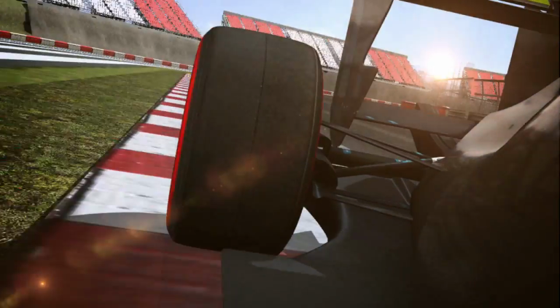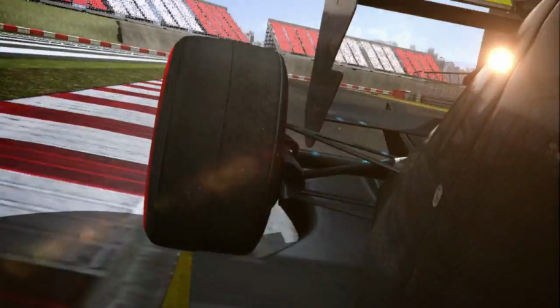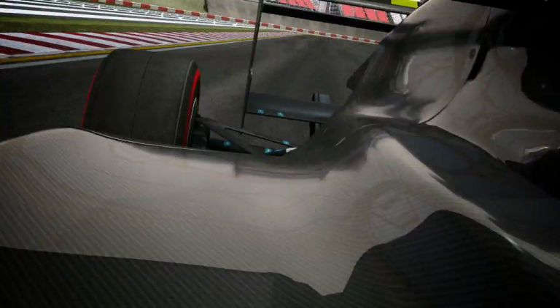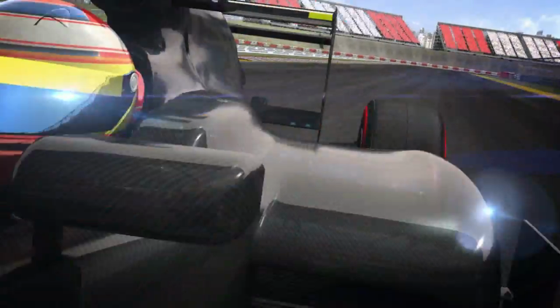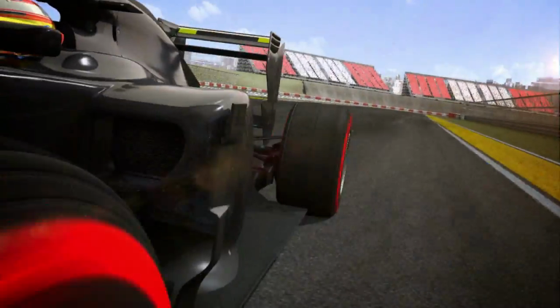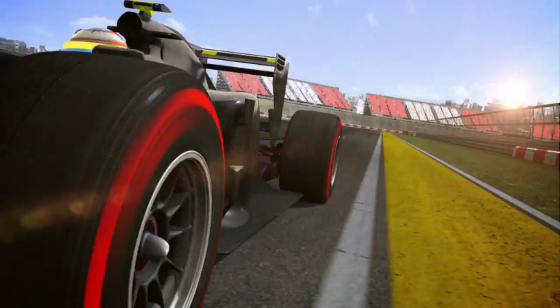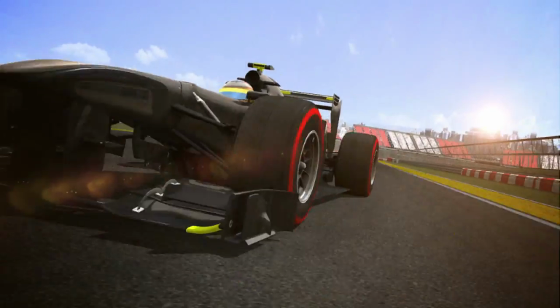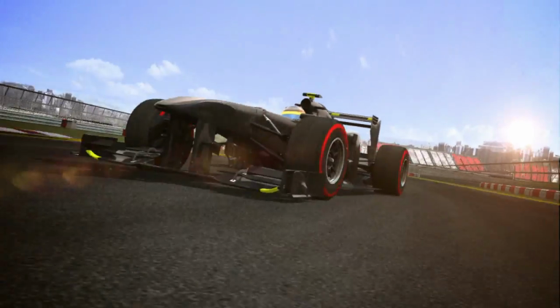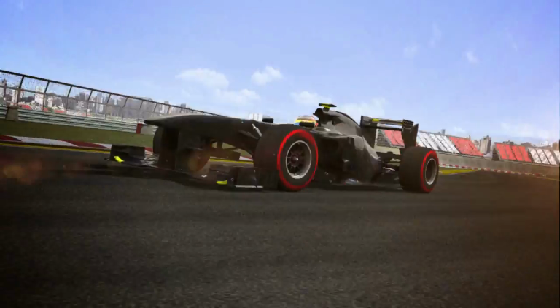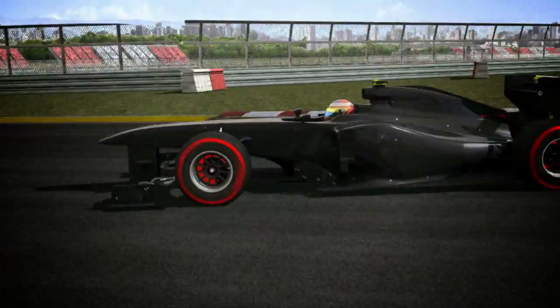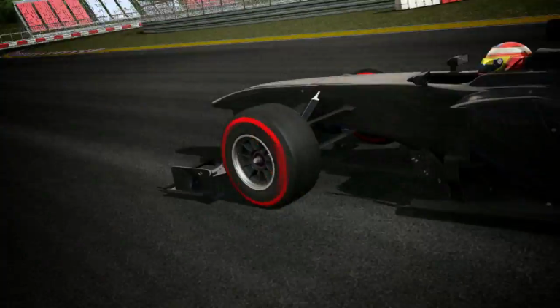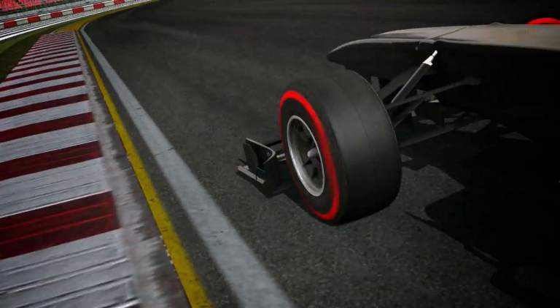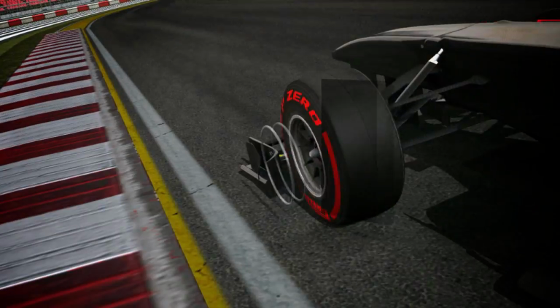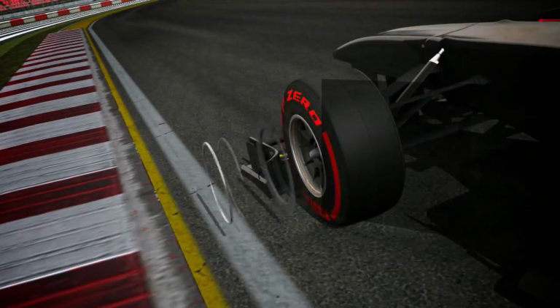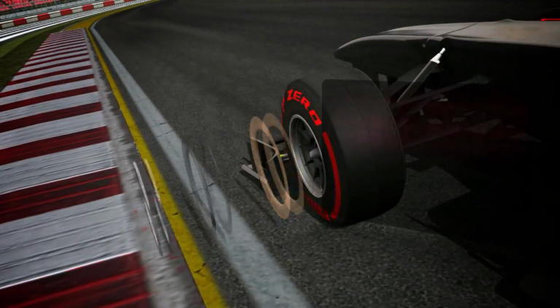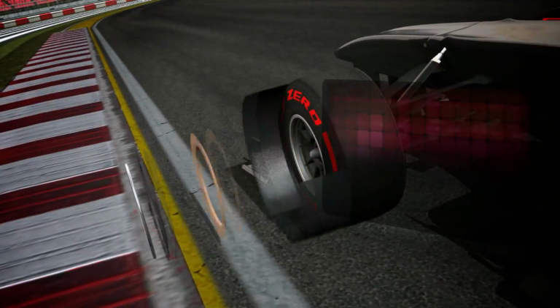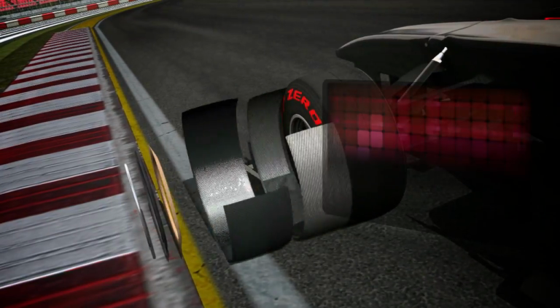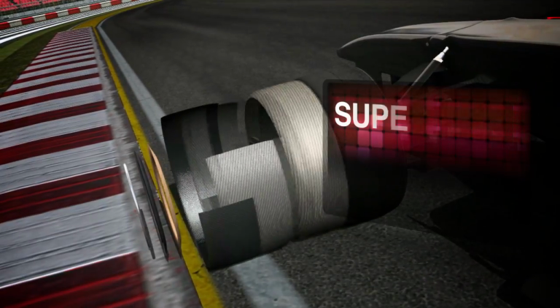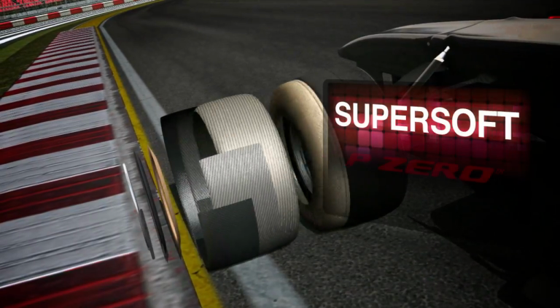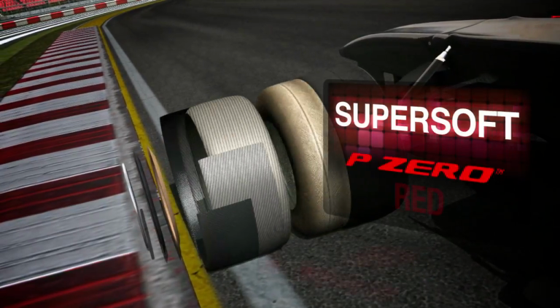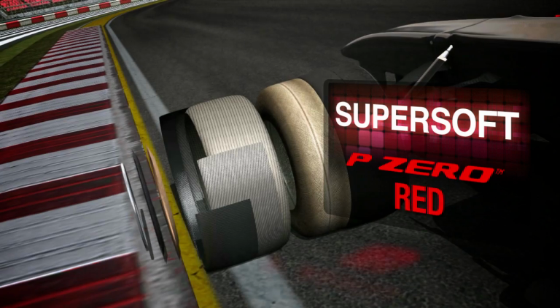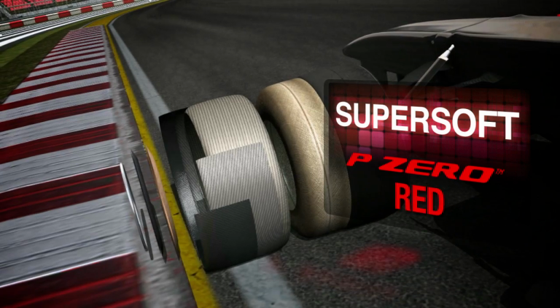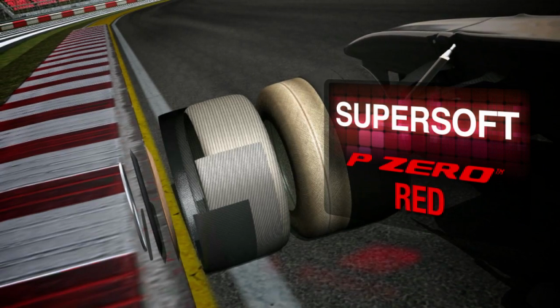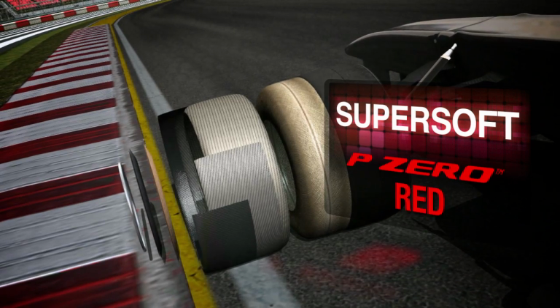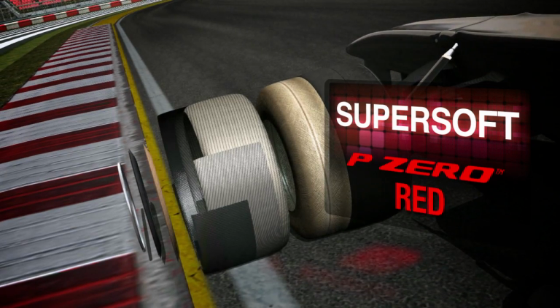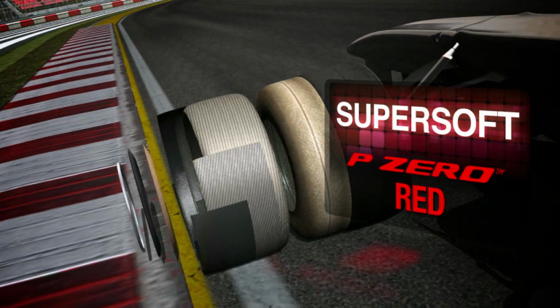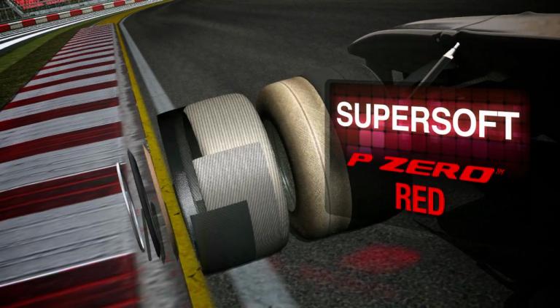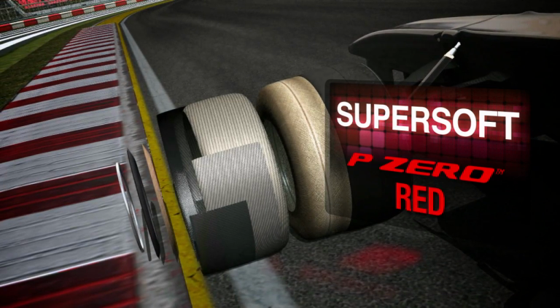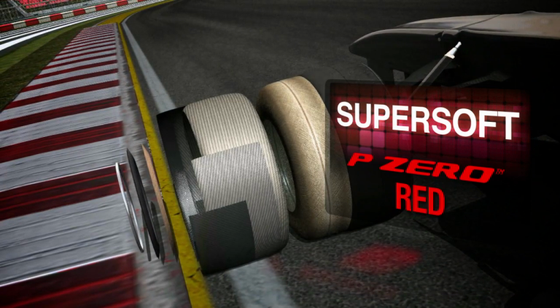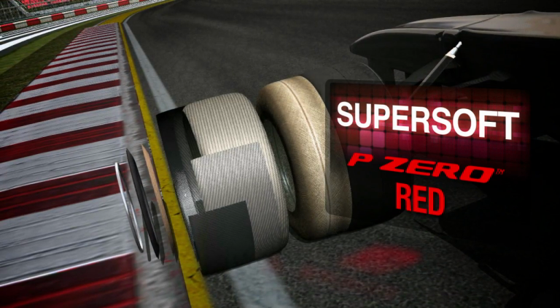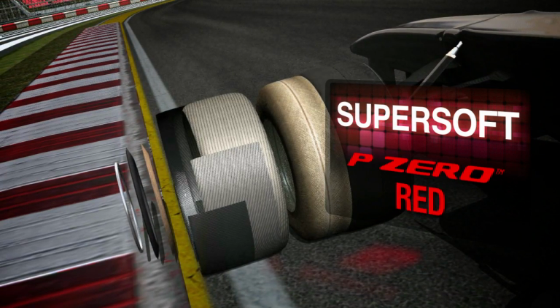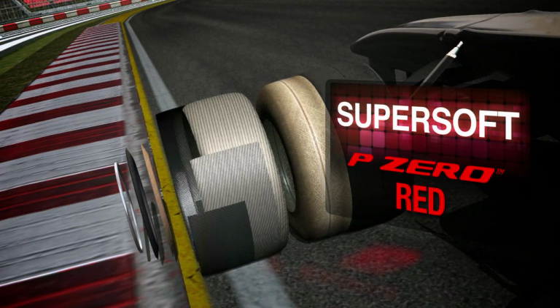The new Supersoft compound remains the quickest tyre. Its race performance has been improved further thanks to the new profile, which distributes the demands placed on the tyres more evenly.